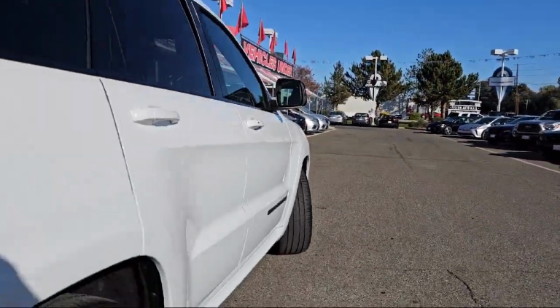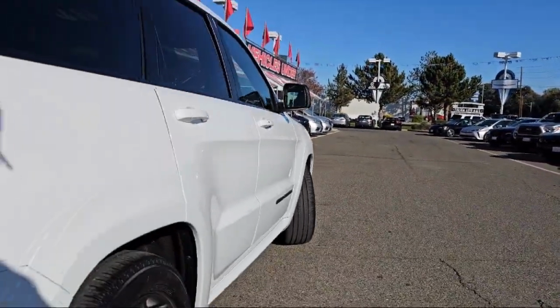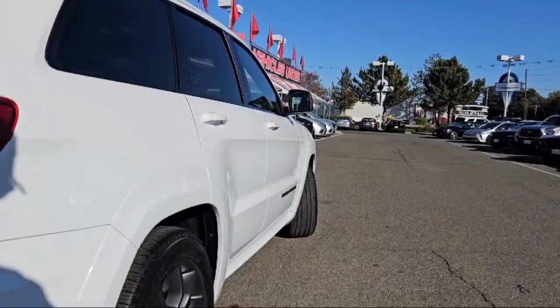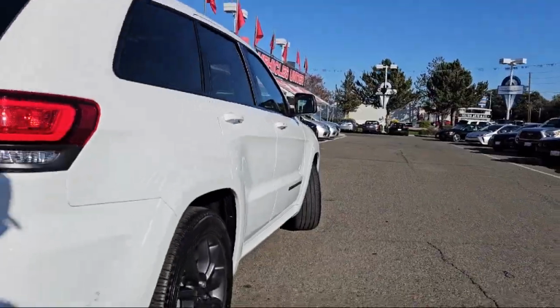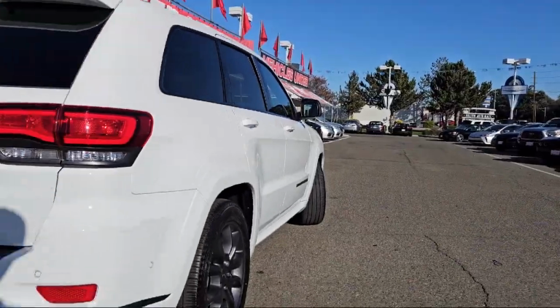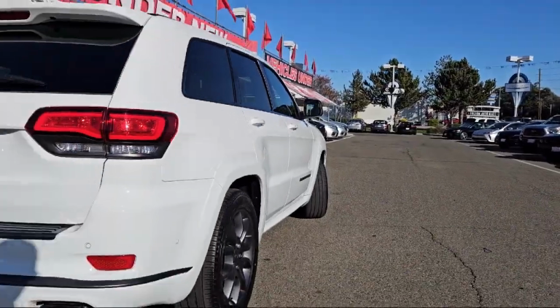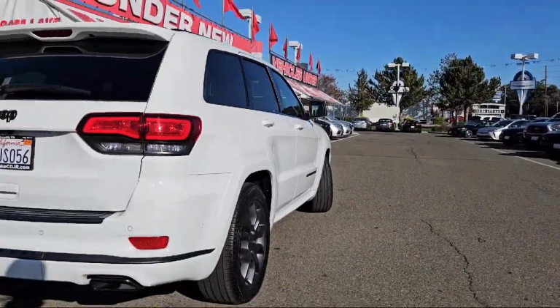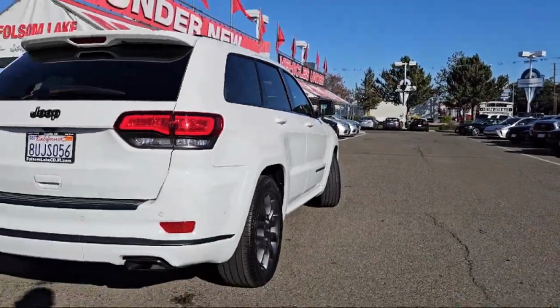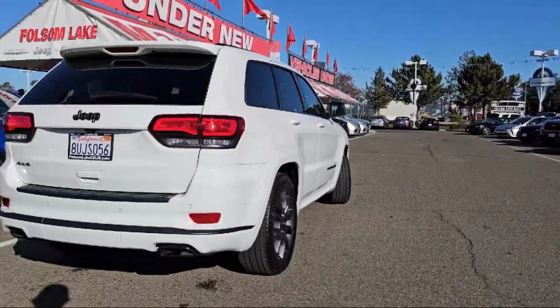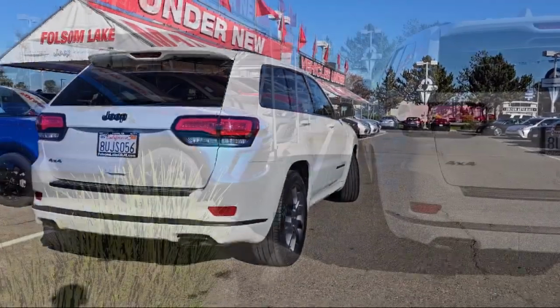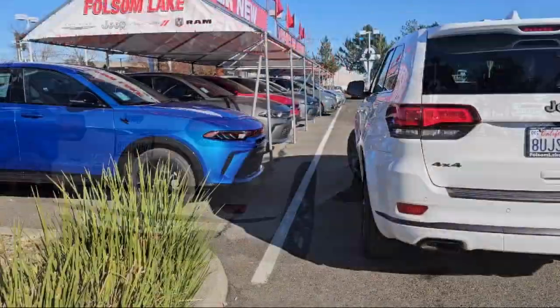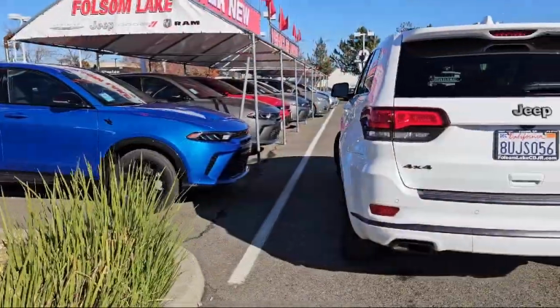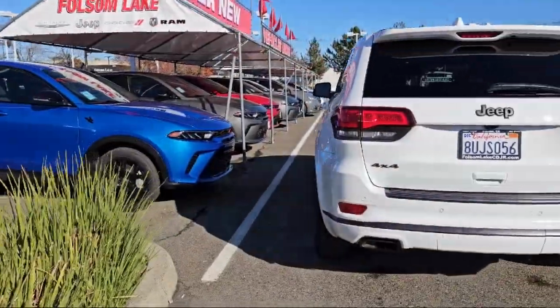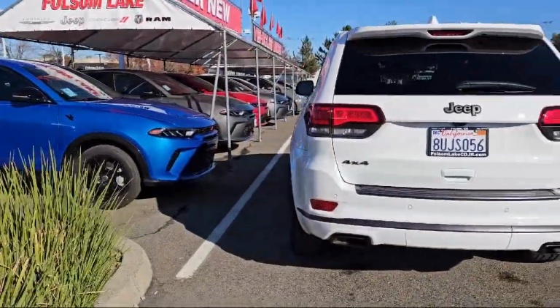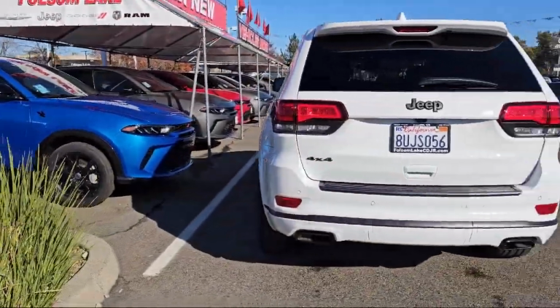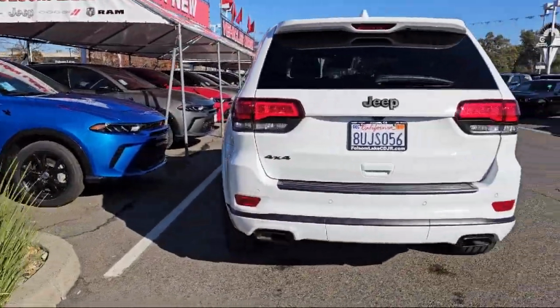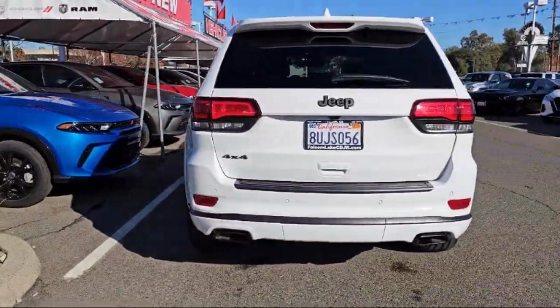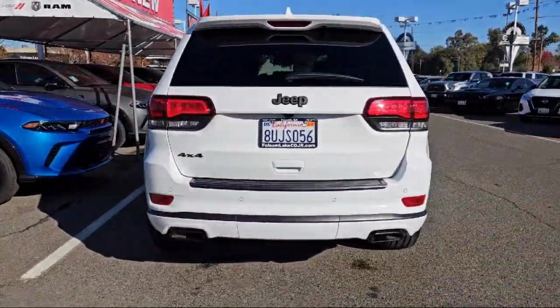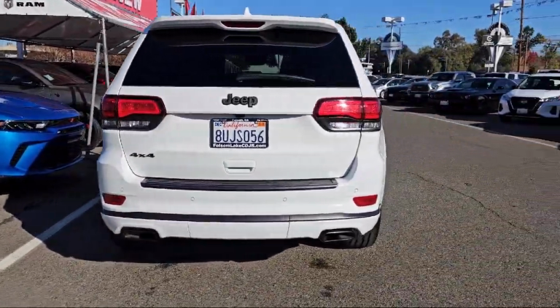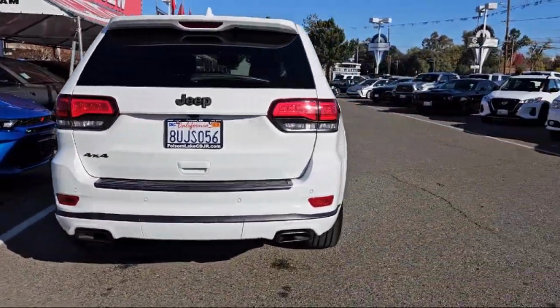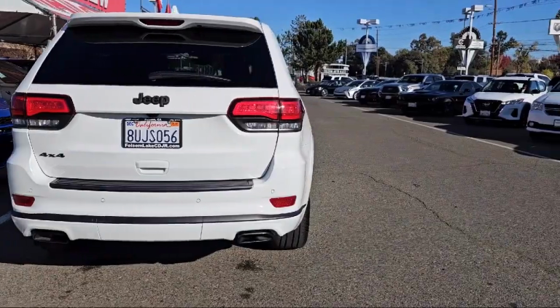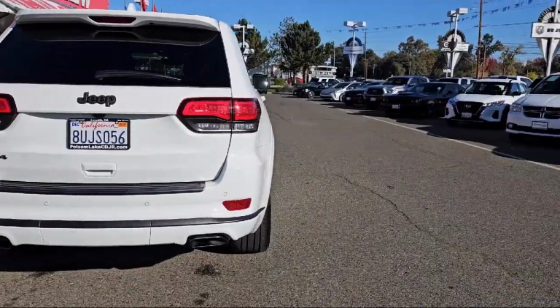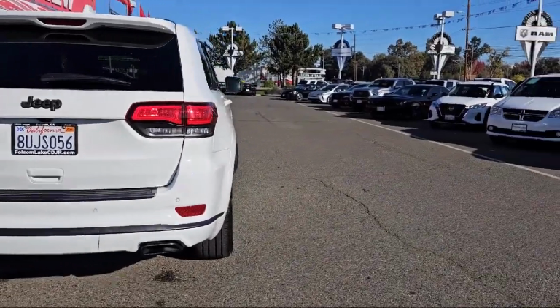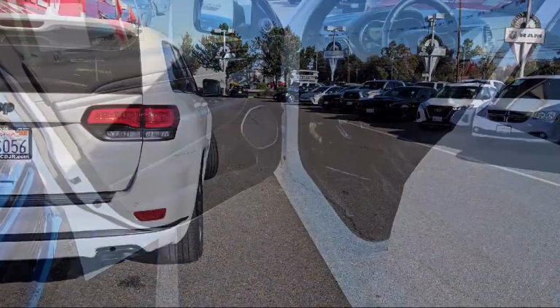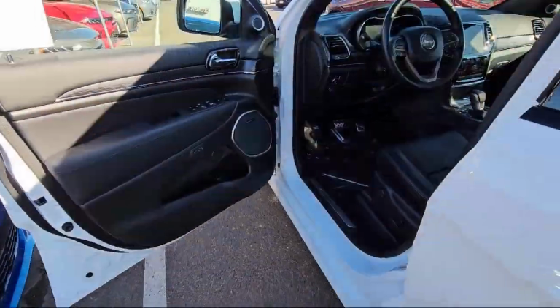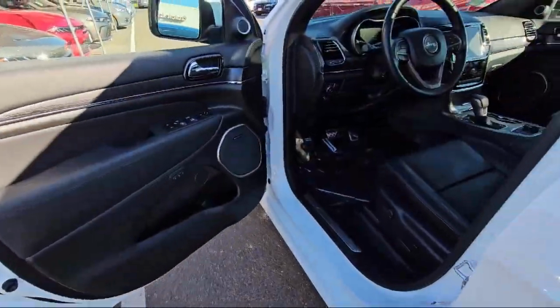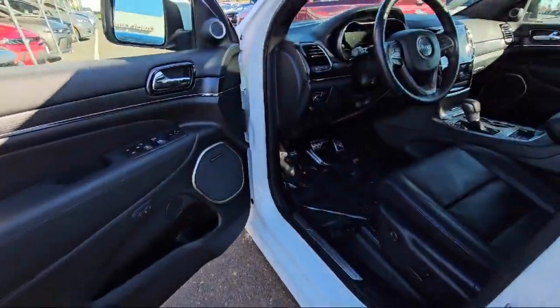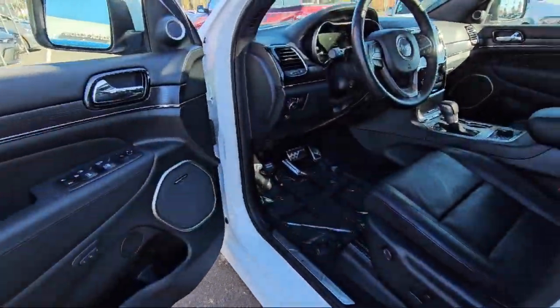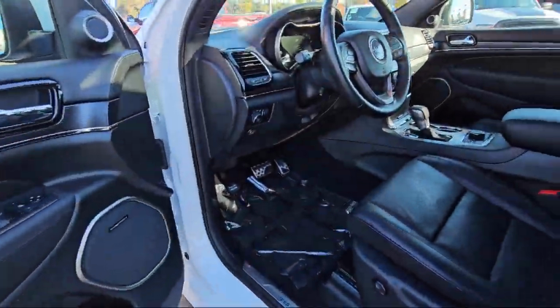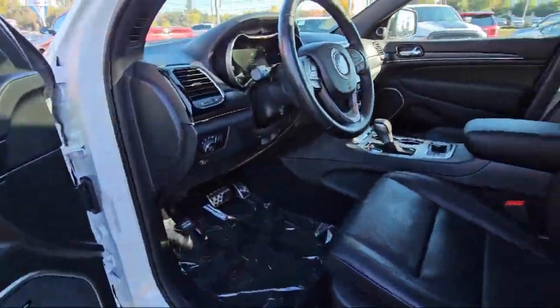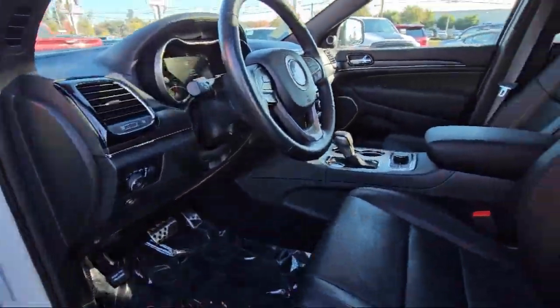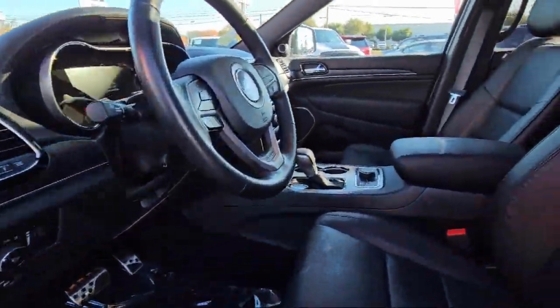Apple CarPlay, Android Auto, and a roof rack, and has less than 15,000 miles on the odometer.